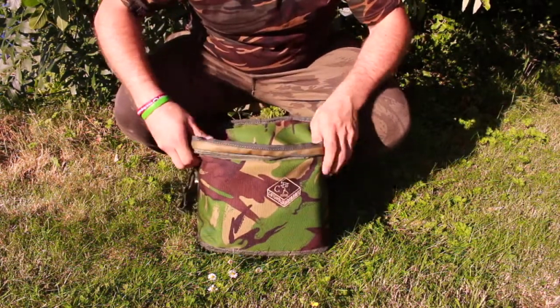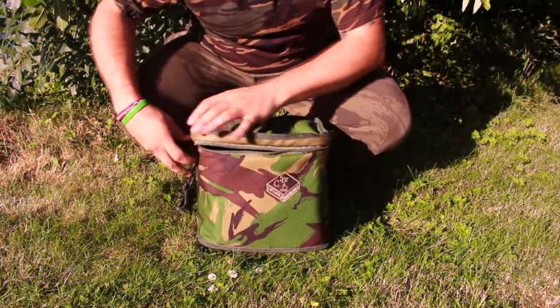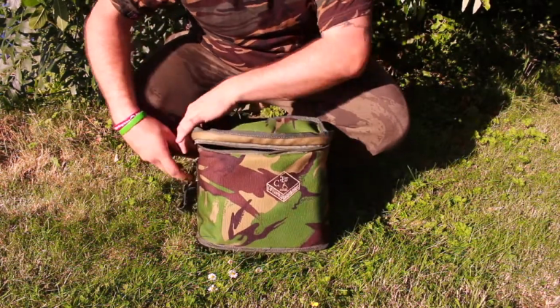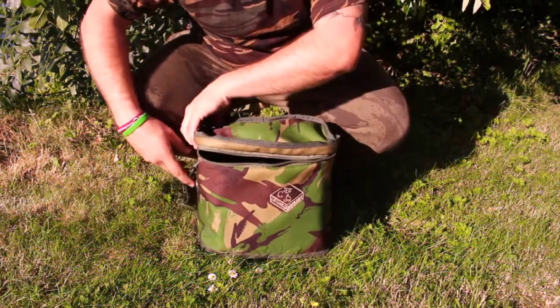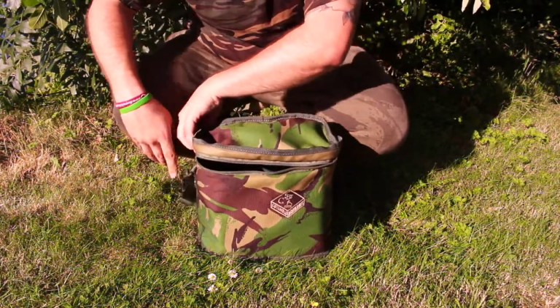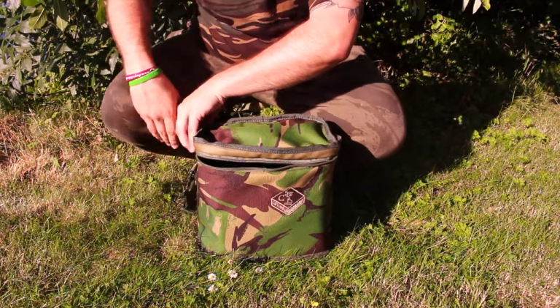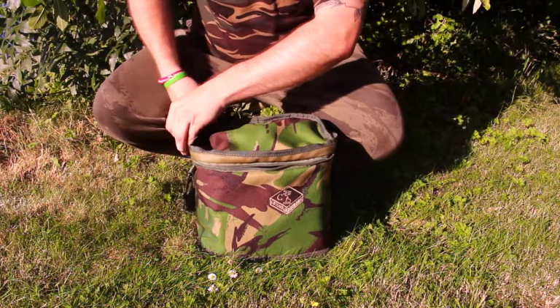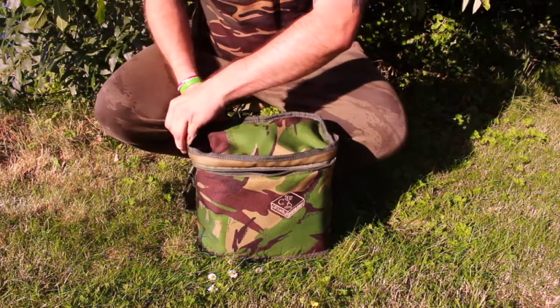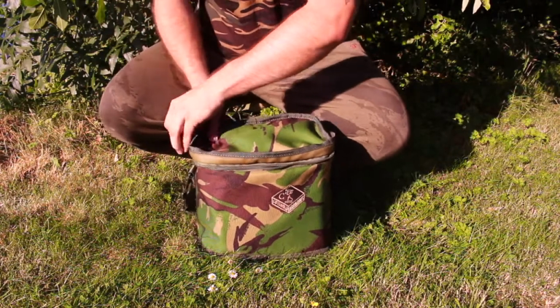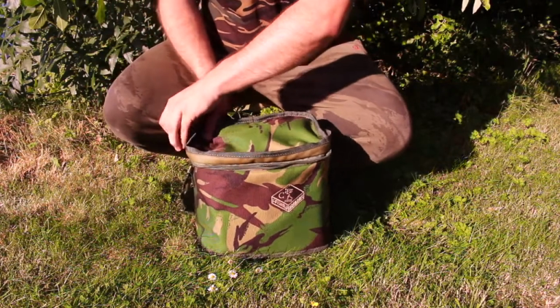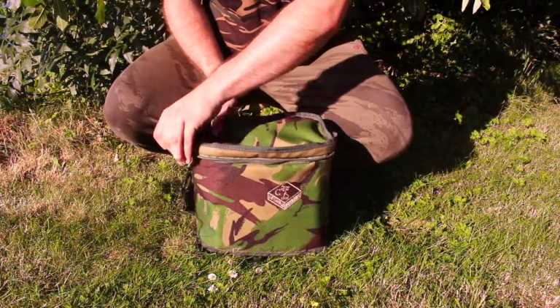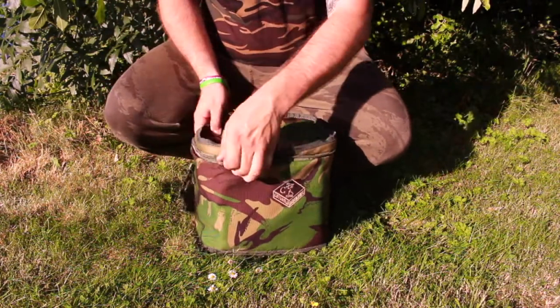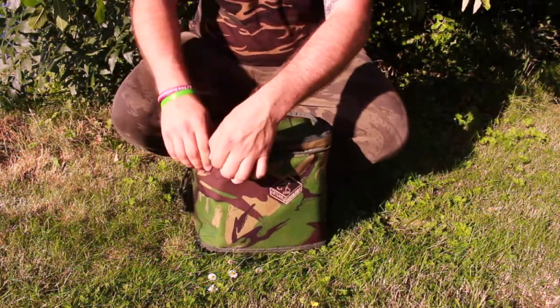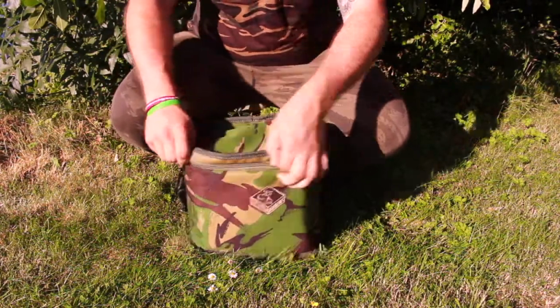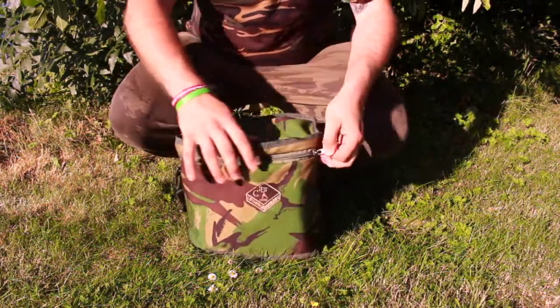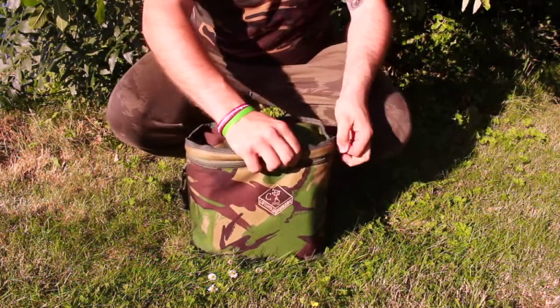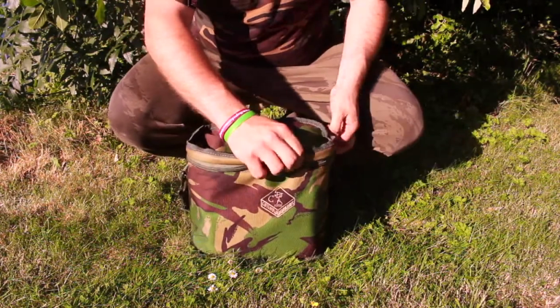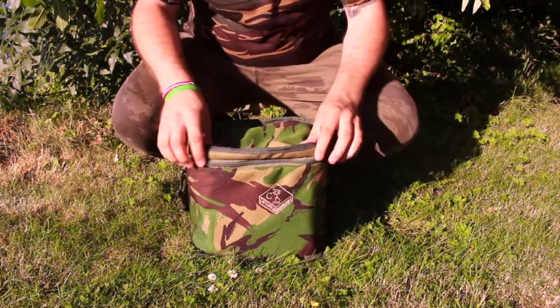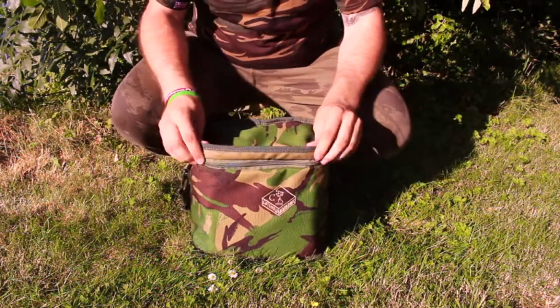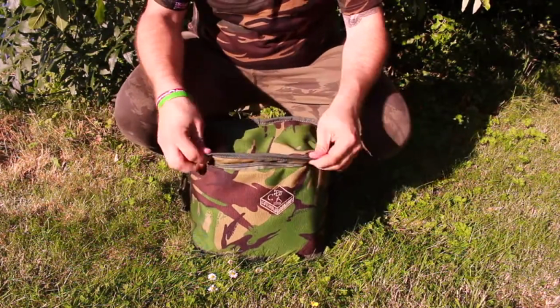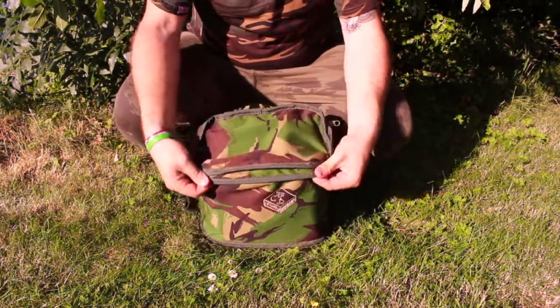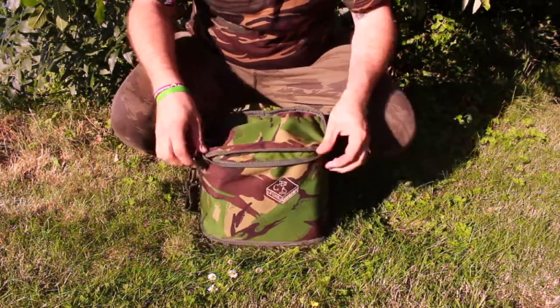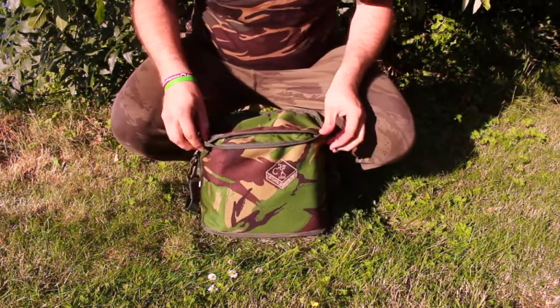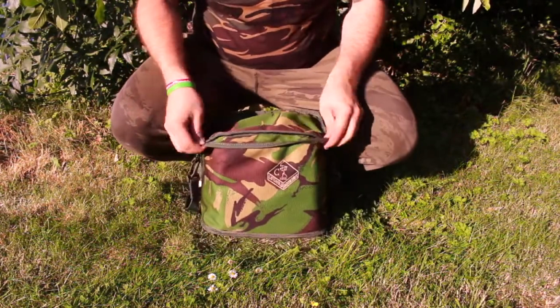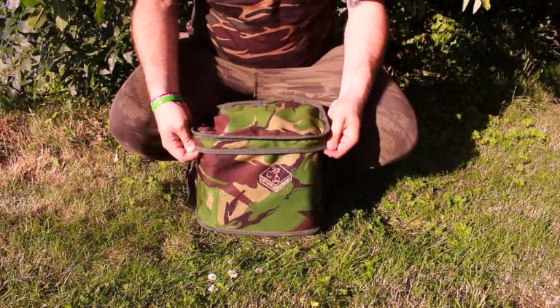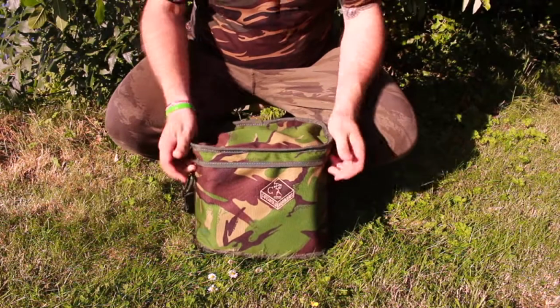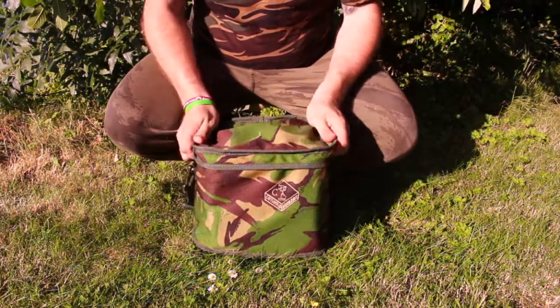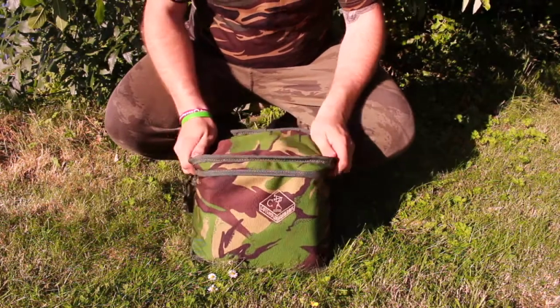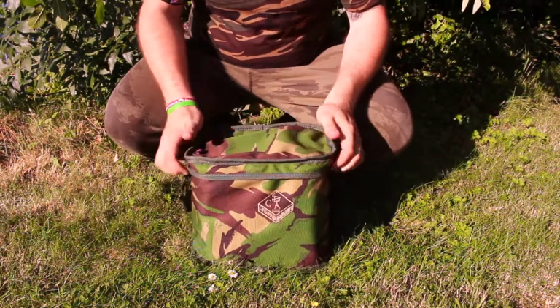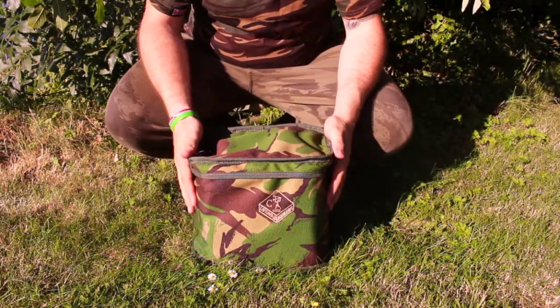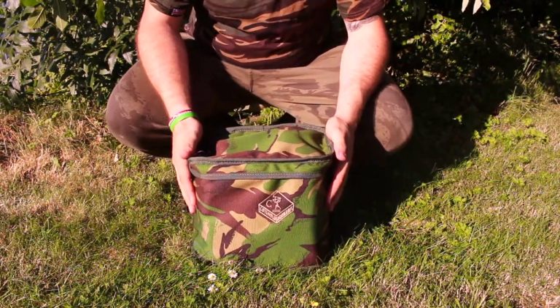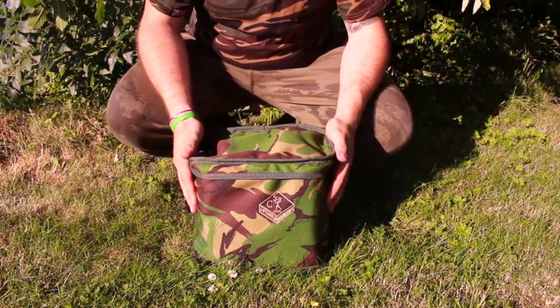You can use this how you see fit. And there we have it — the stubby bag from Cotswold. A handy piece of luggage with some good attributes. Get it out on the bank.